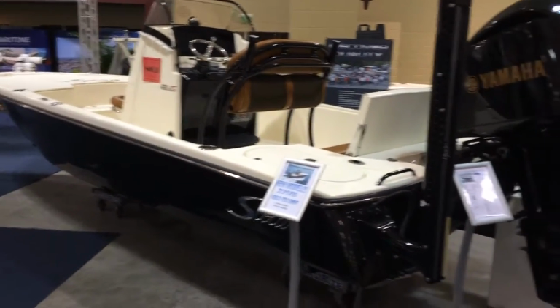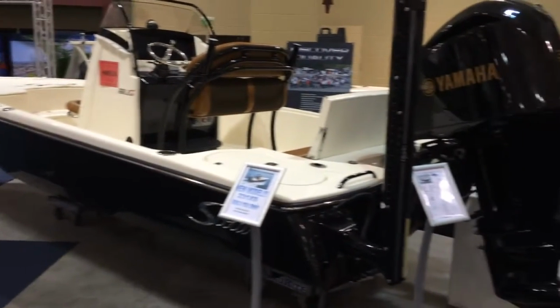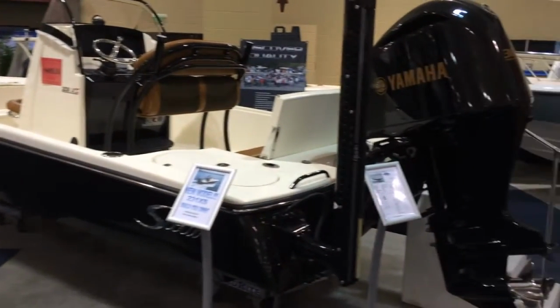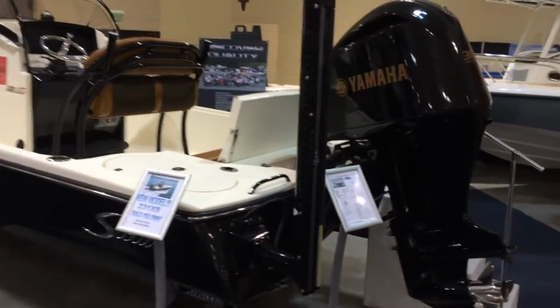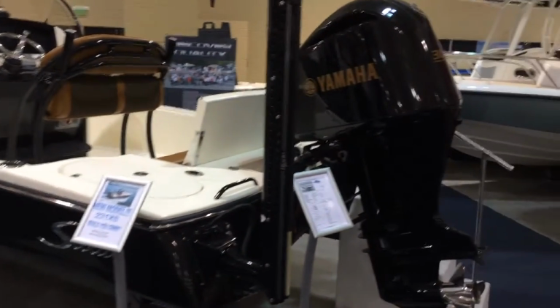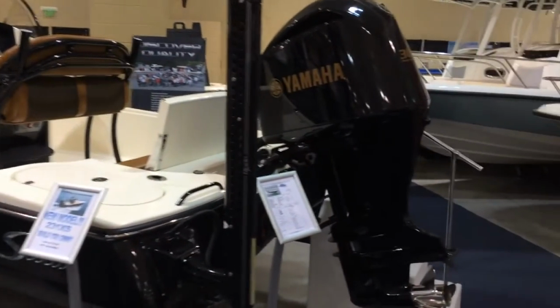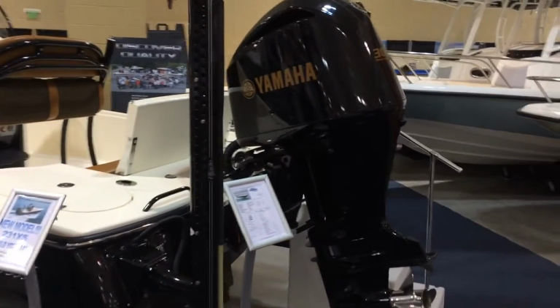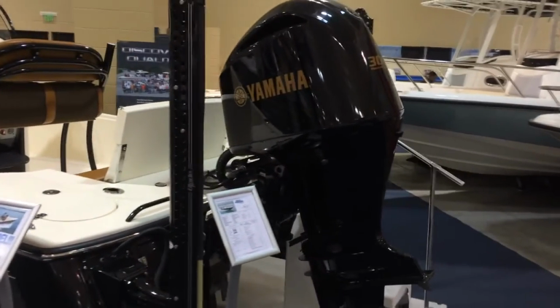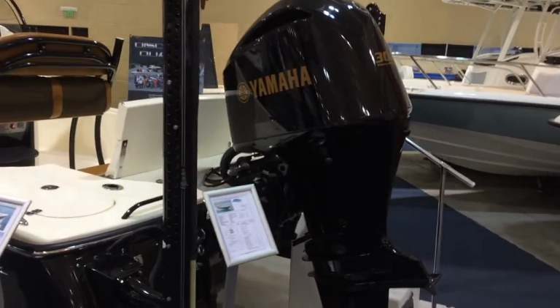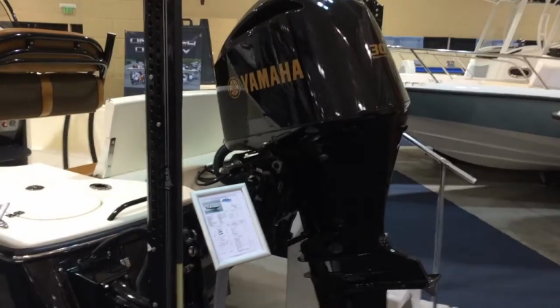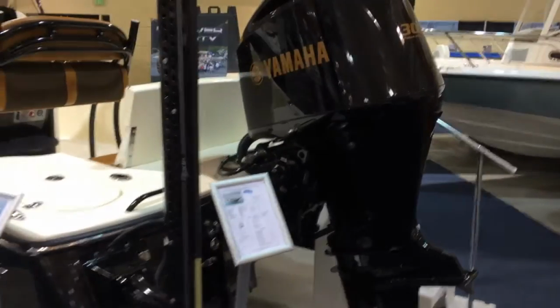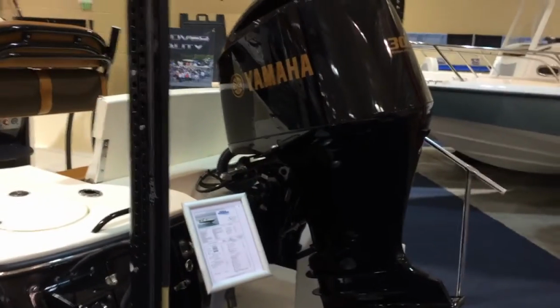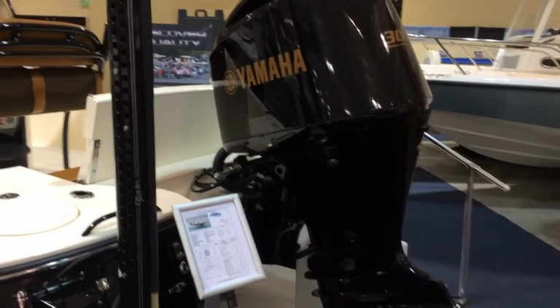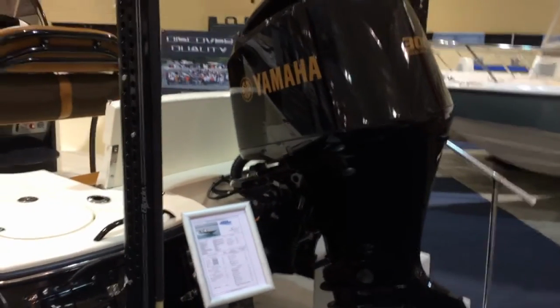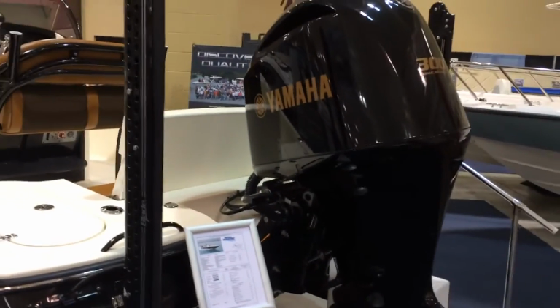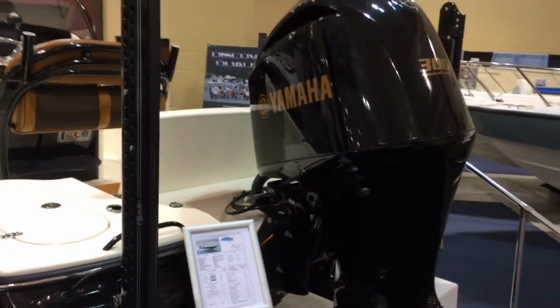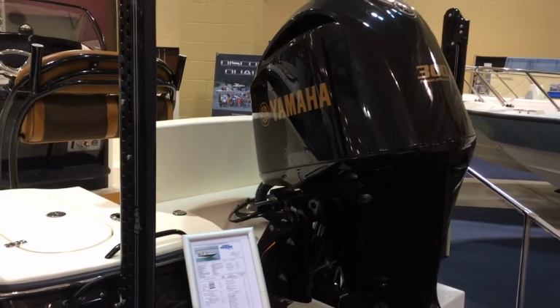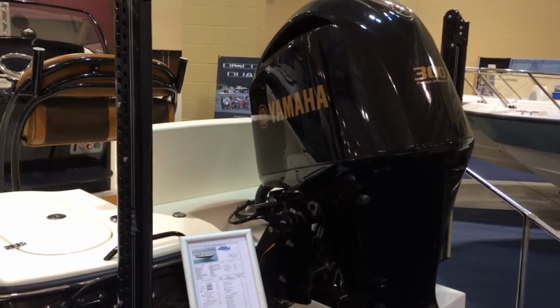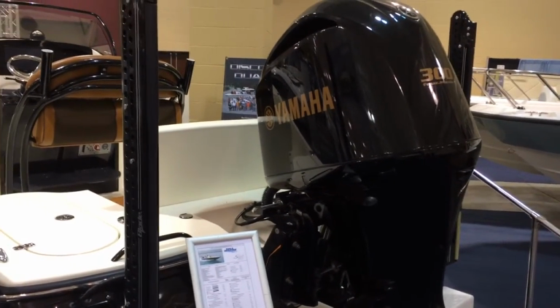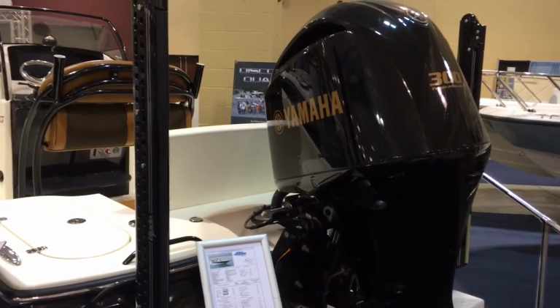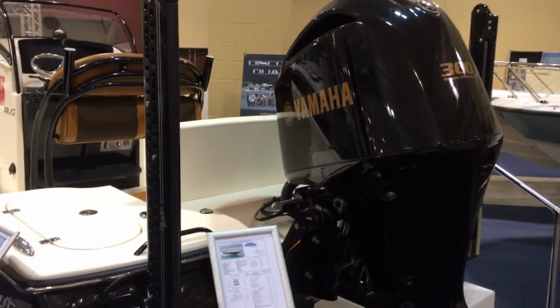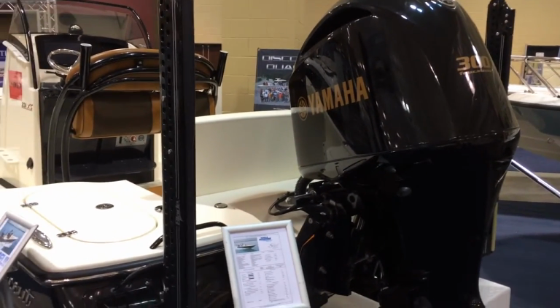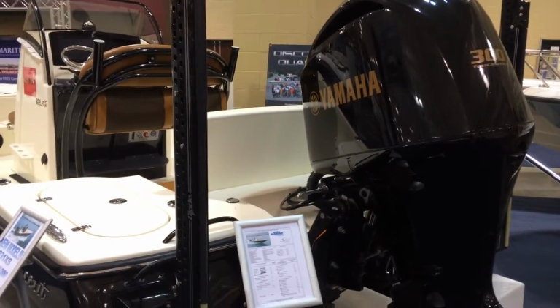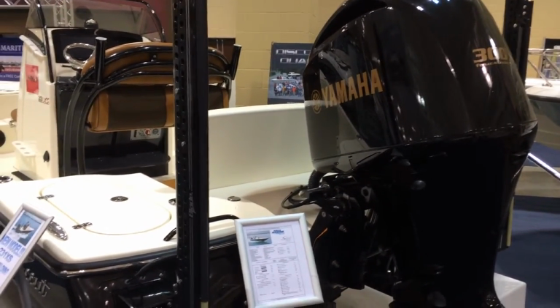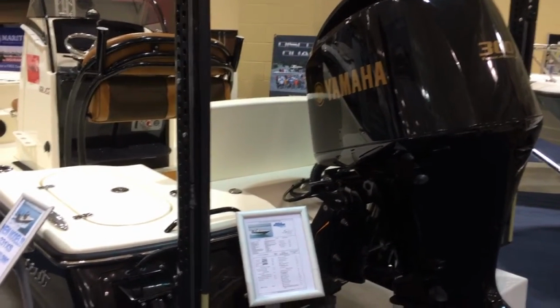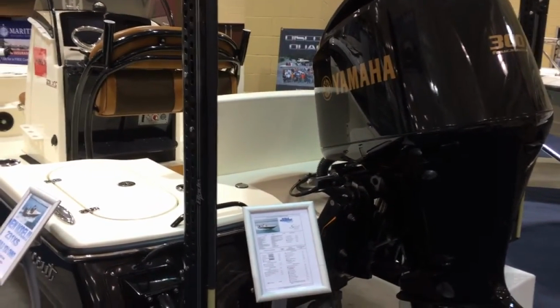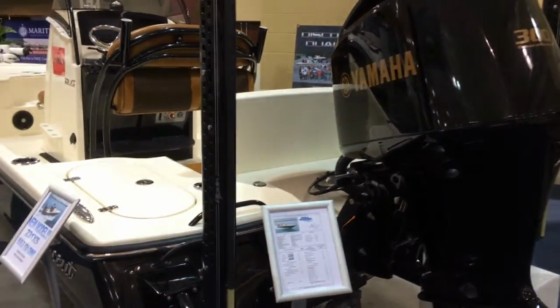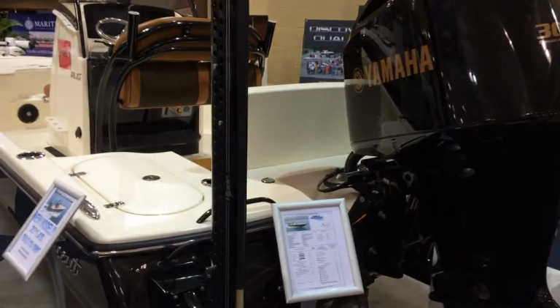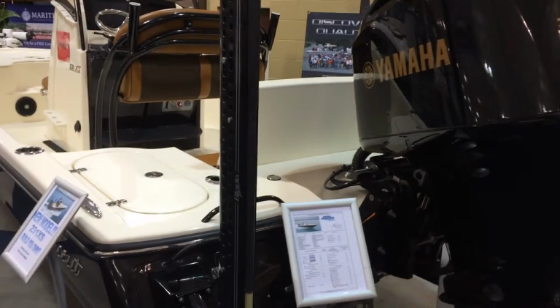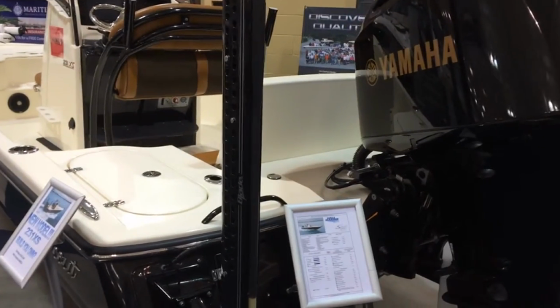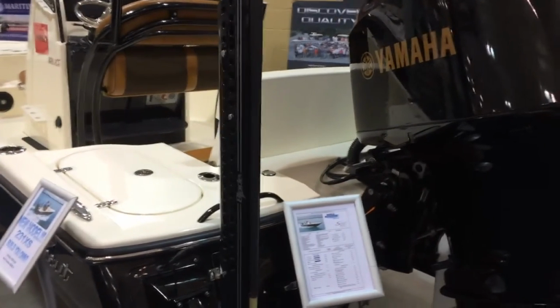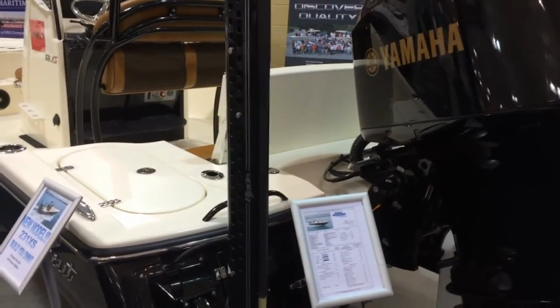It's powered with the Yamaha 300. I love the paint job that Yamaha's doing to match the boat on the cowling. It looks fantastic.